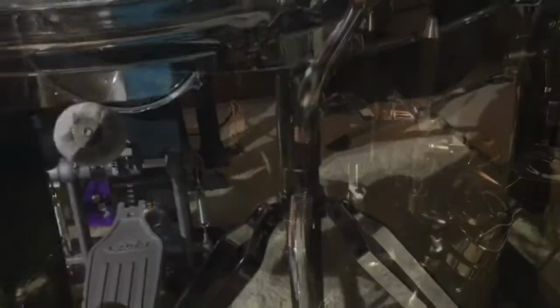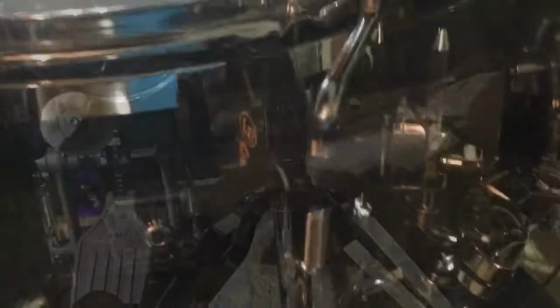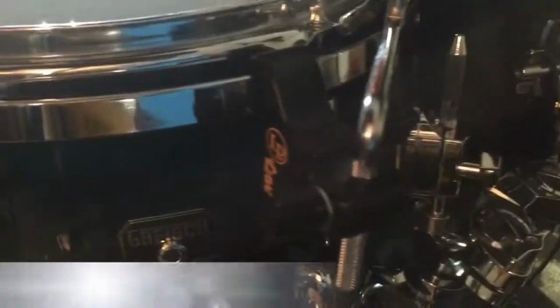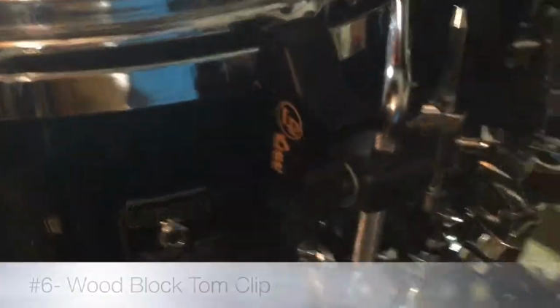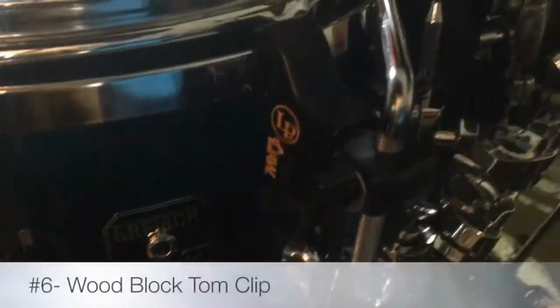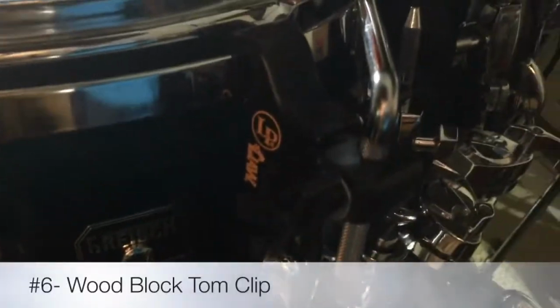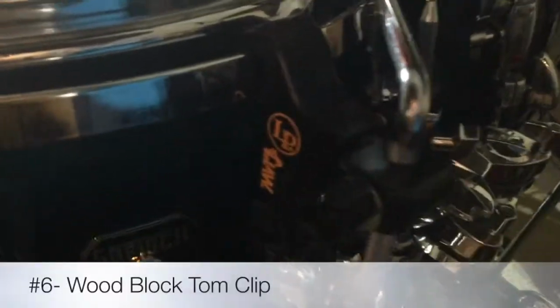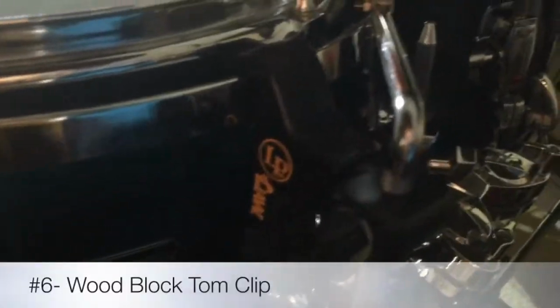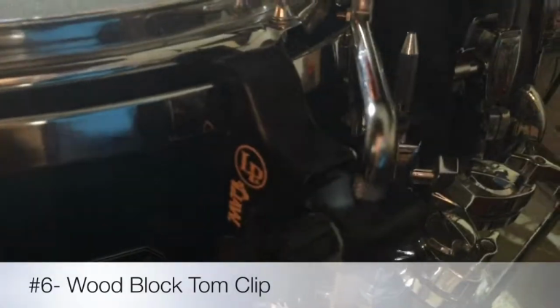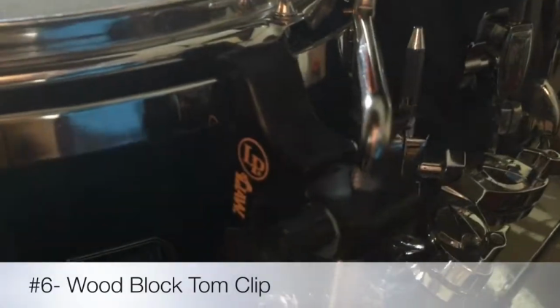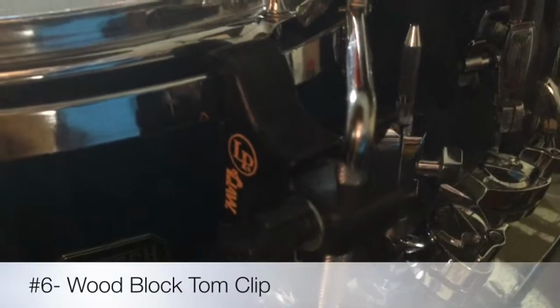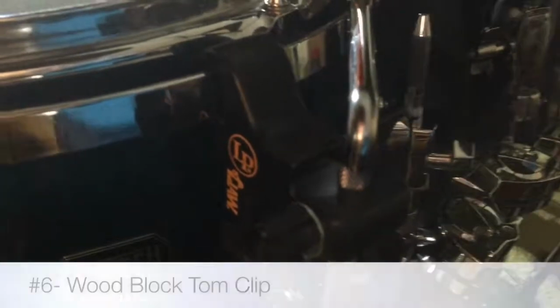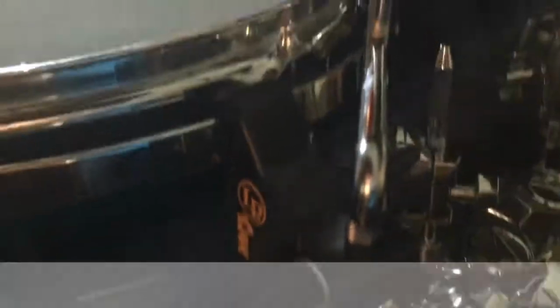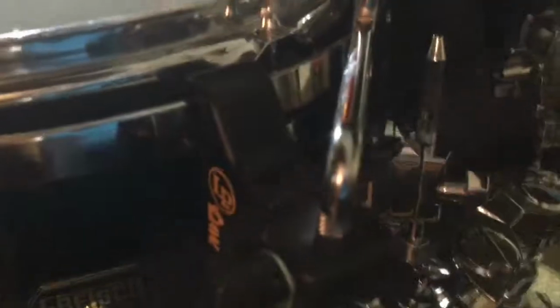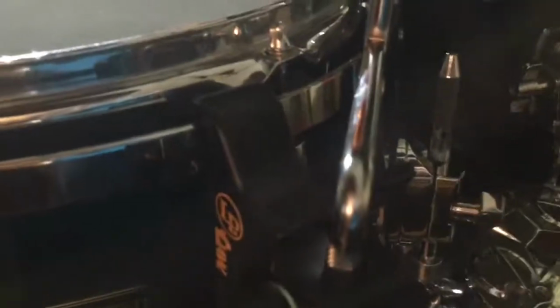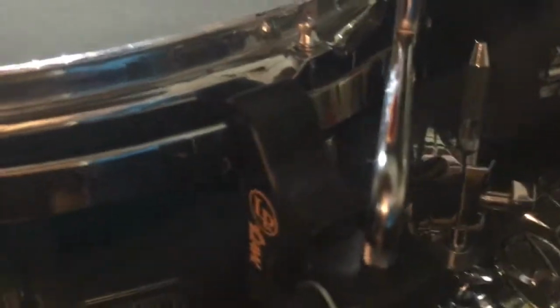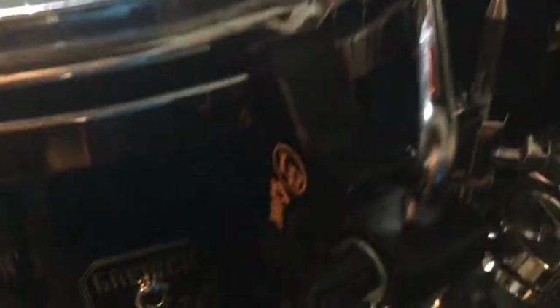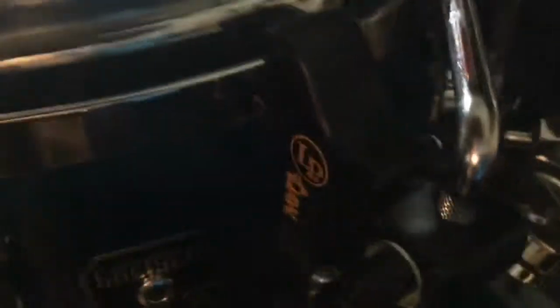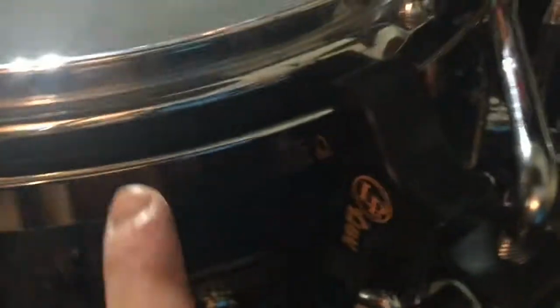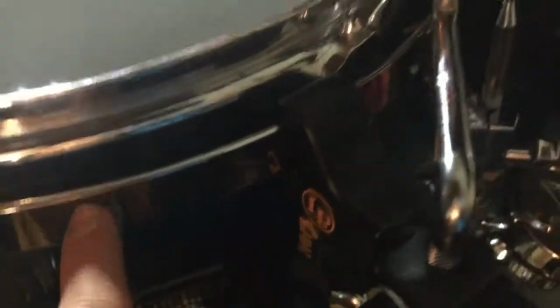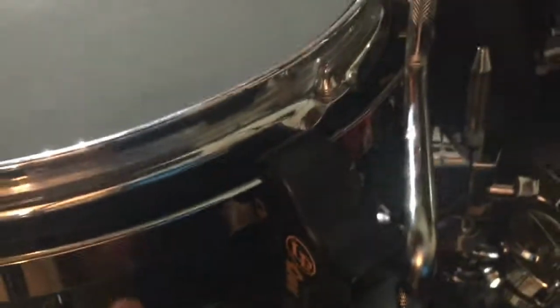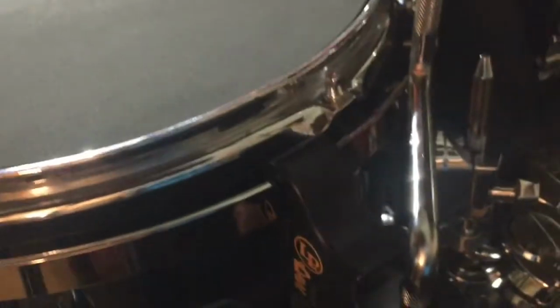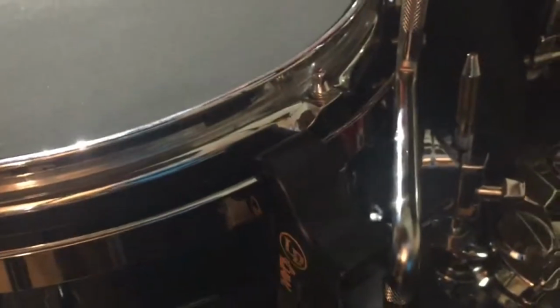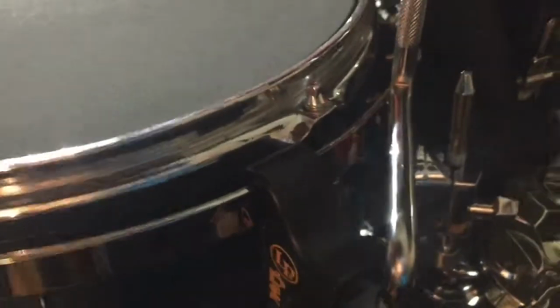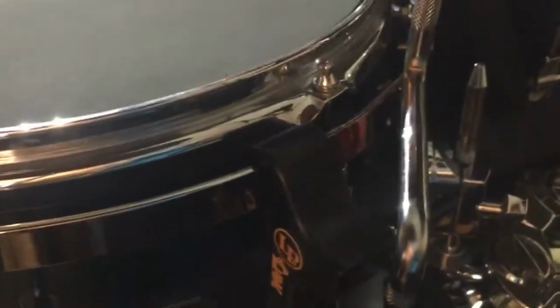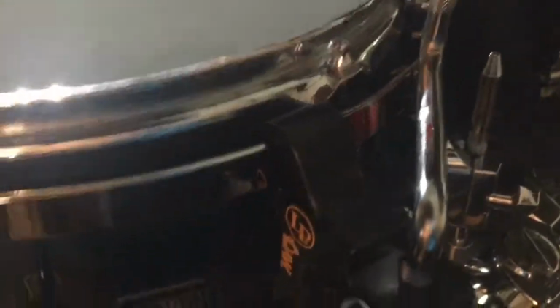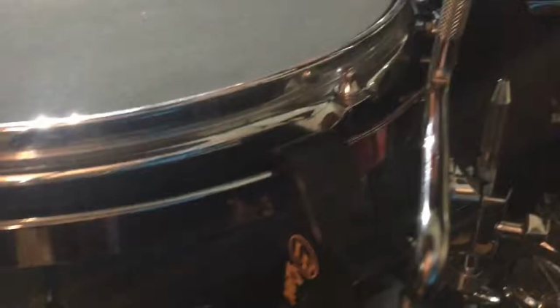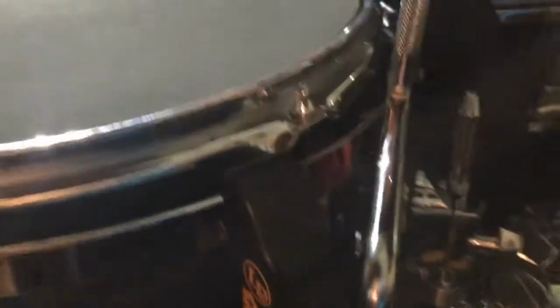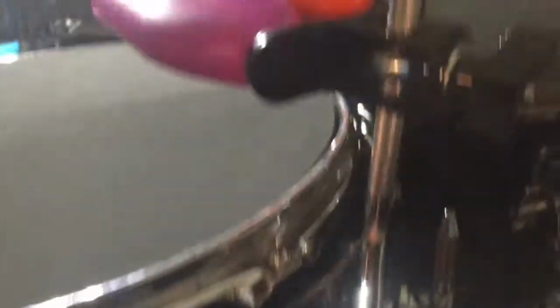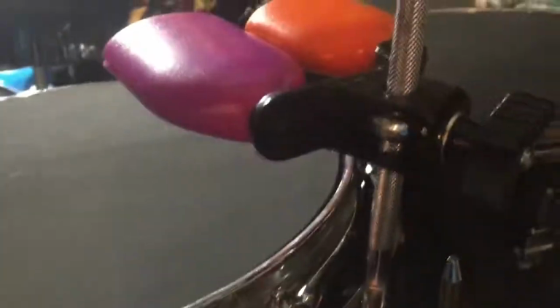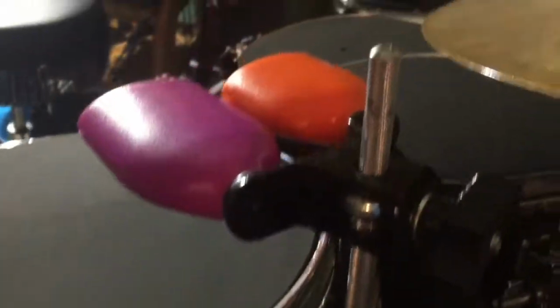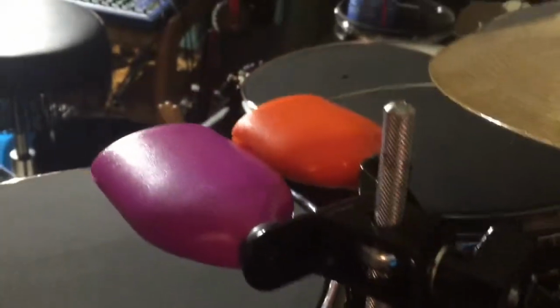This next hack over here is a clip that's made to clip onto certain things, and I have it actually clipped onto a rack tom to hold these two cowbells.